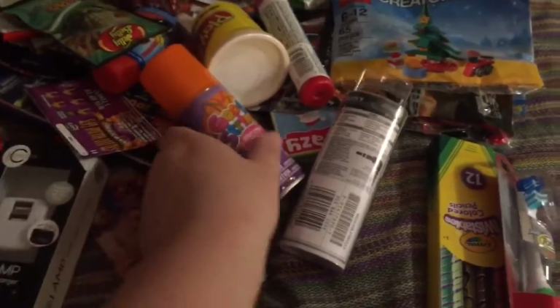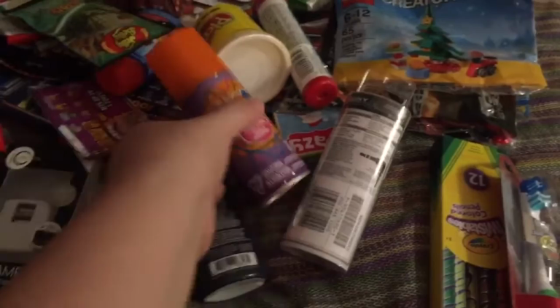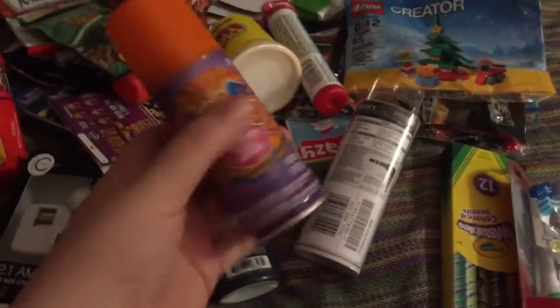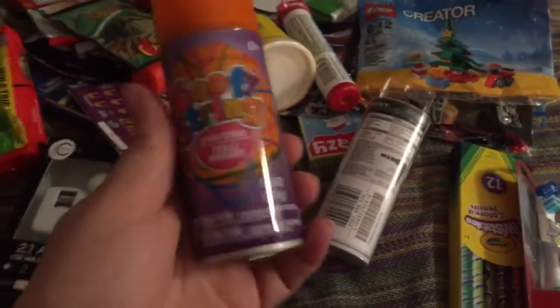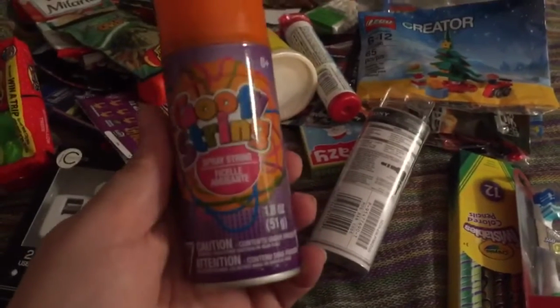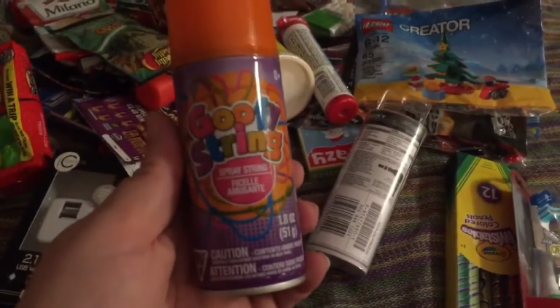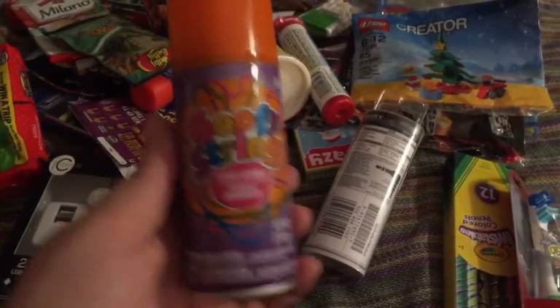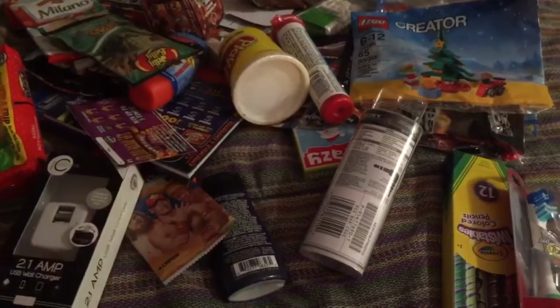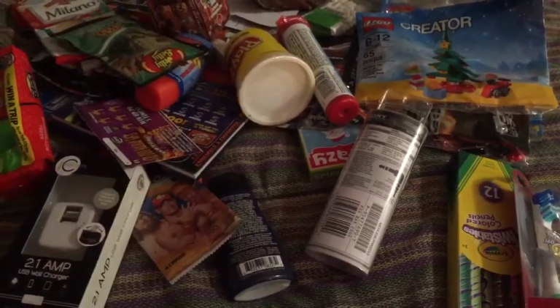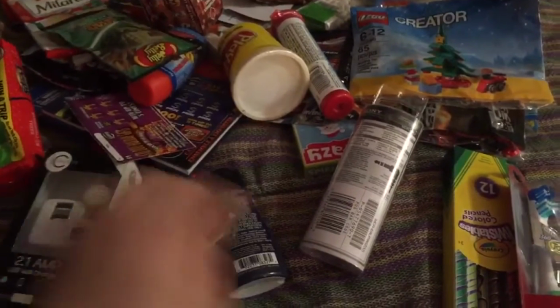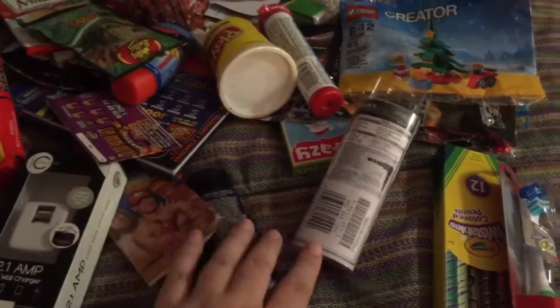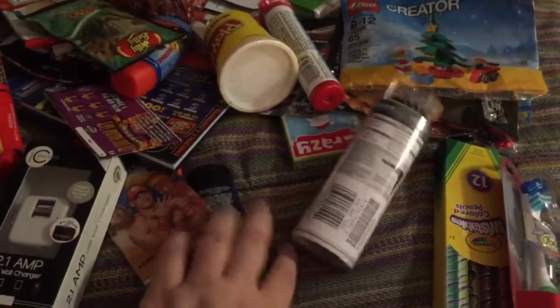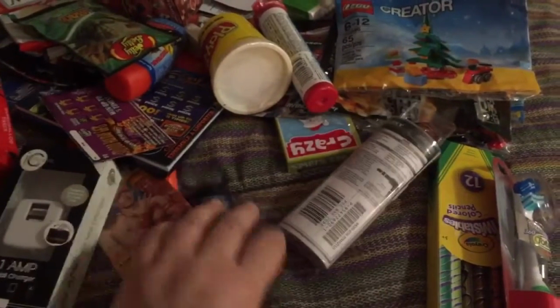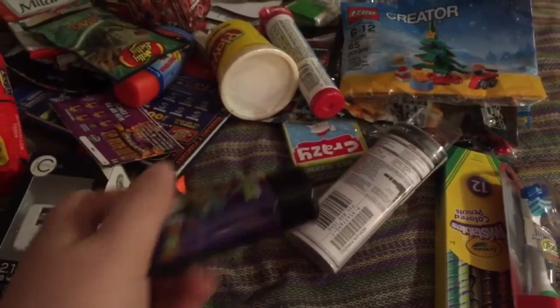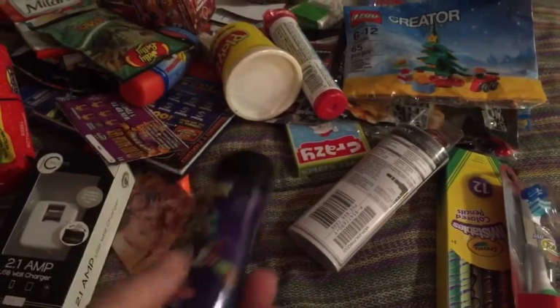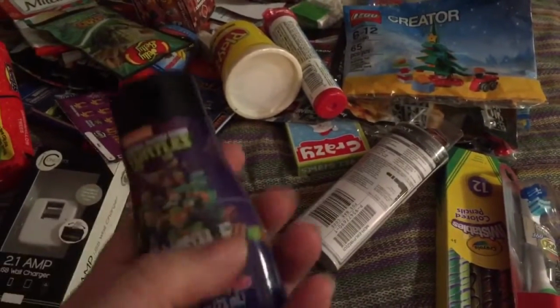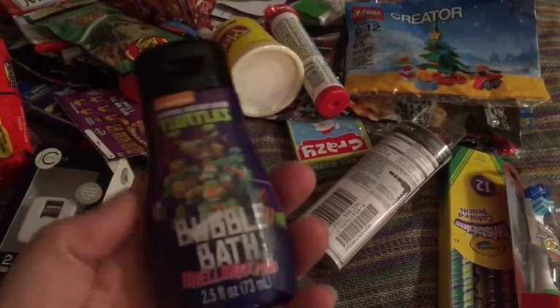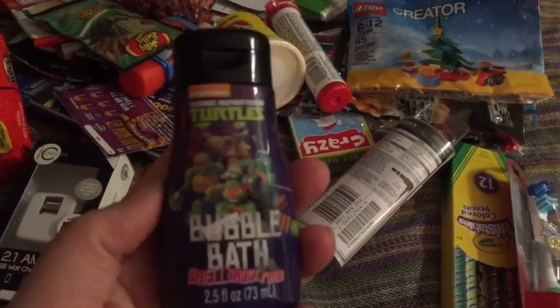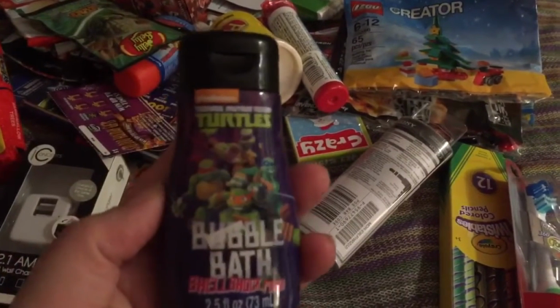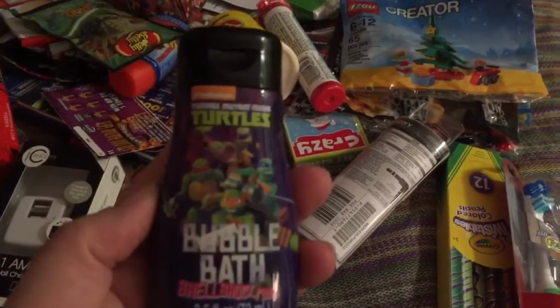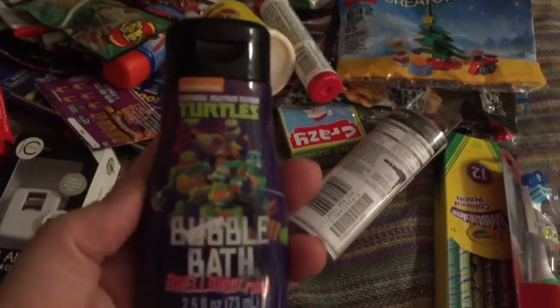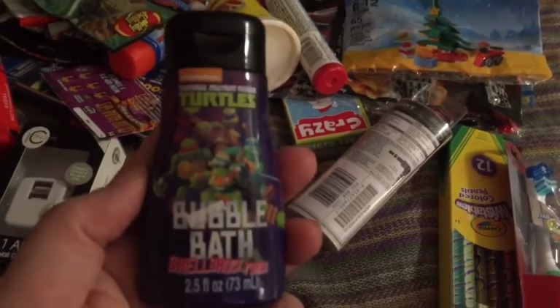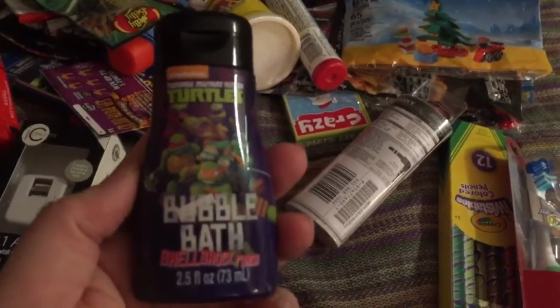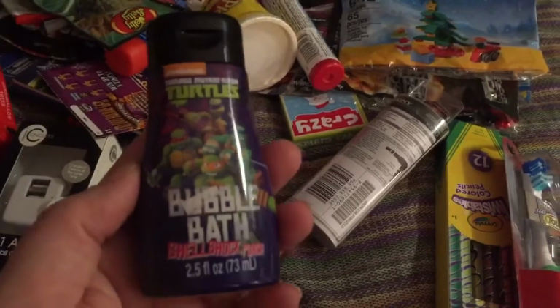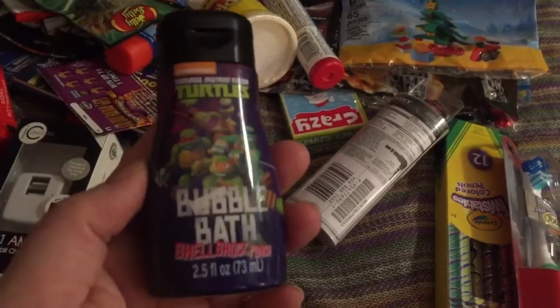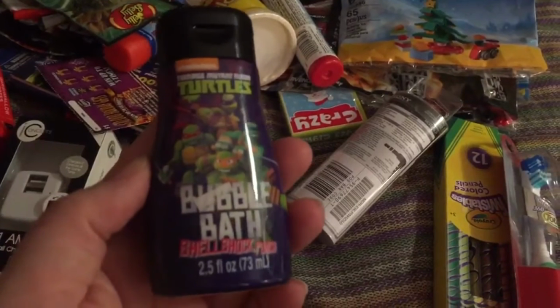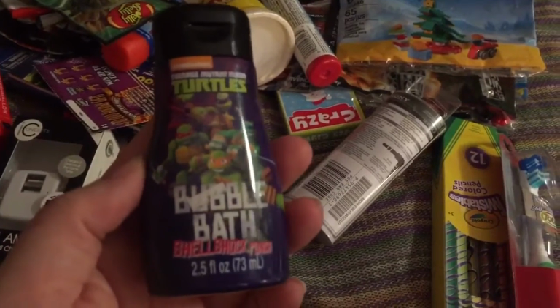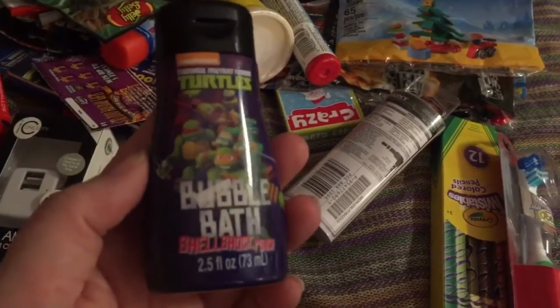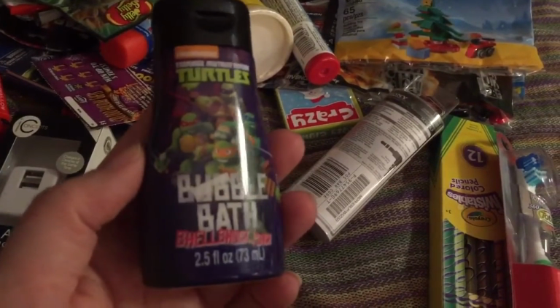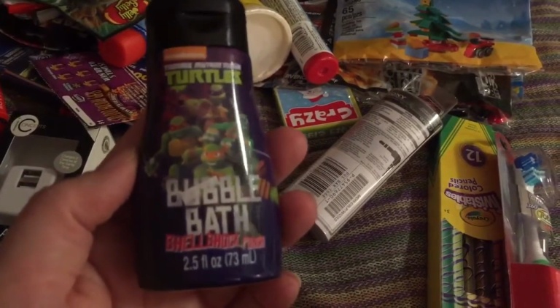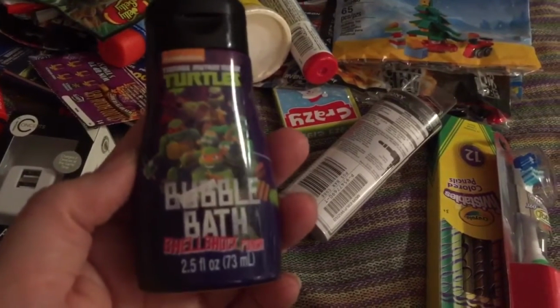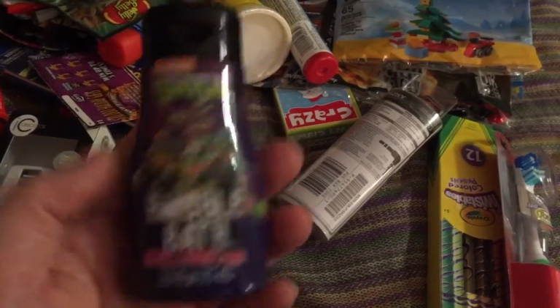I got him a silly string. I found this at Walmart on clearance for a quarter after the summer — it's this Ninja Turtle bubble bath.